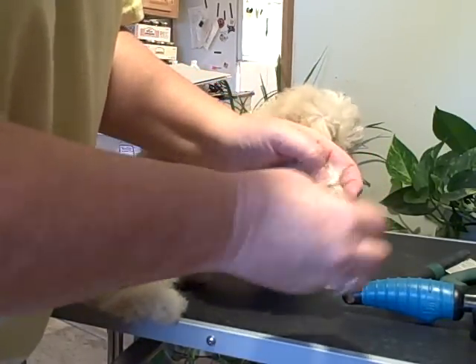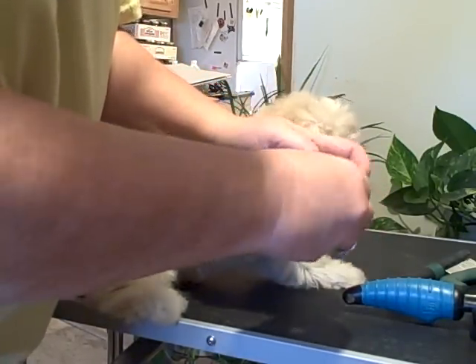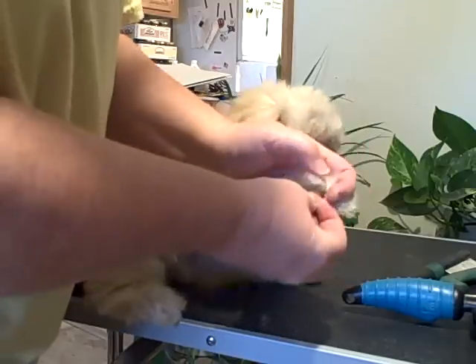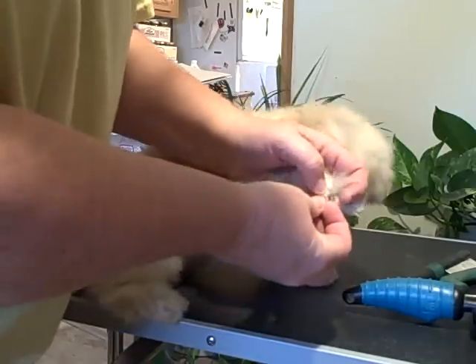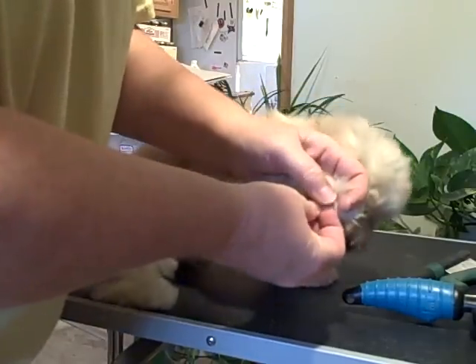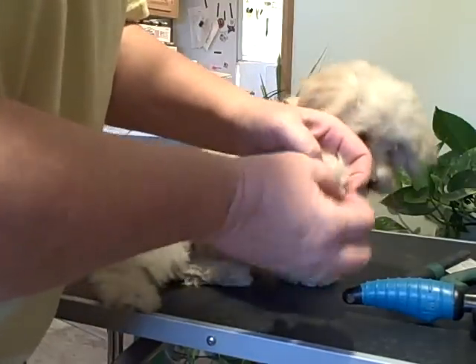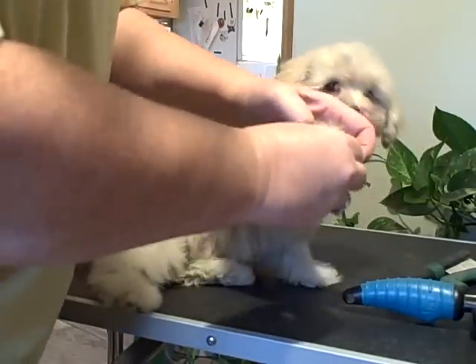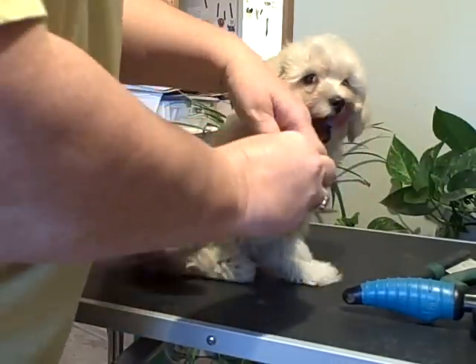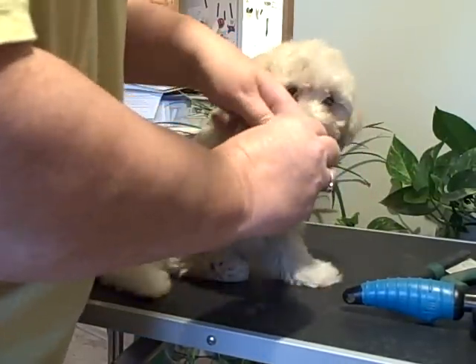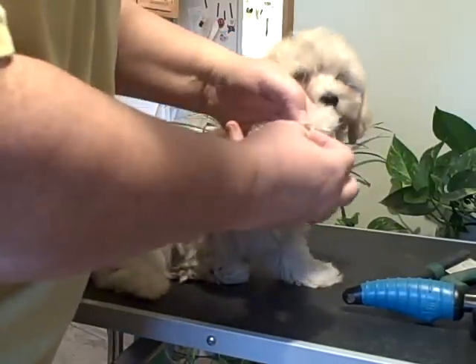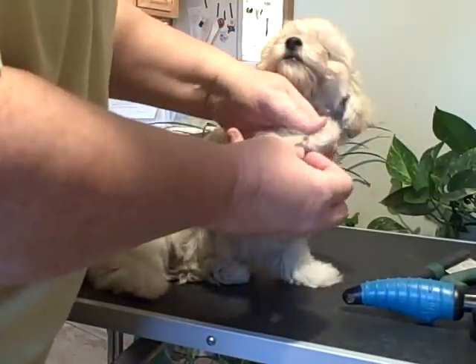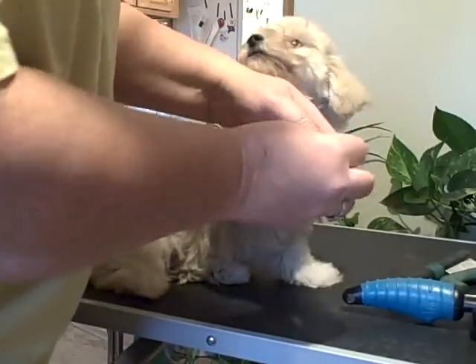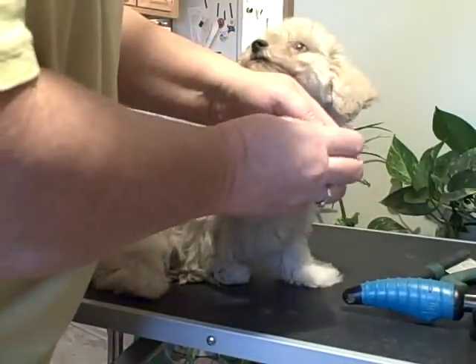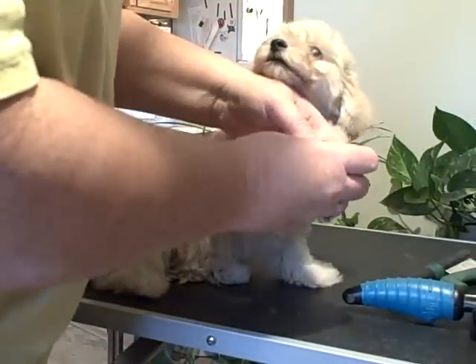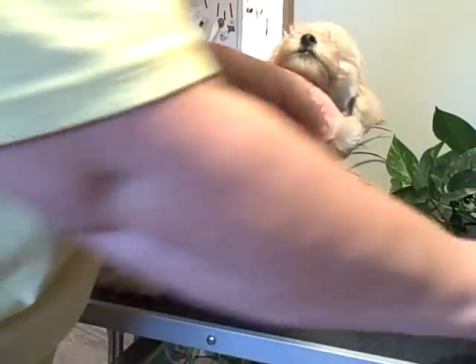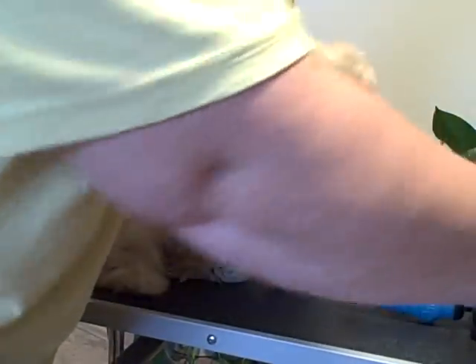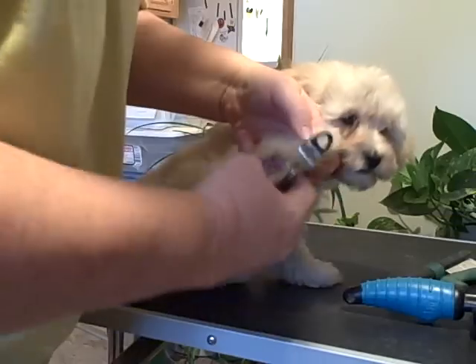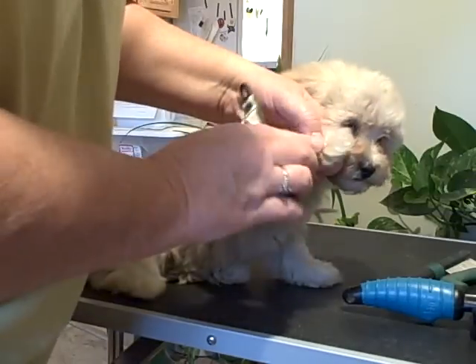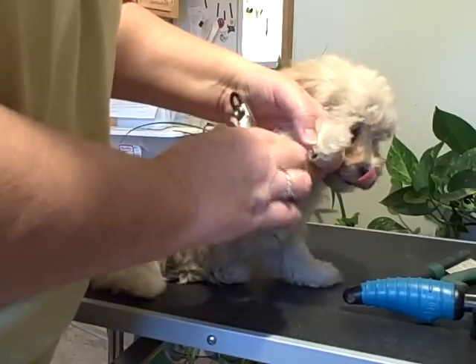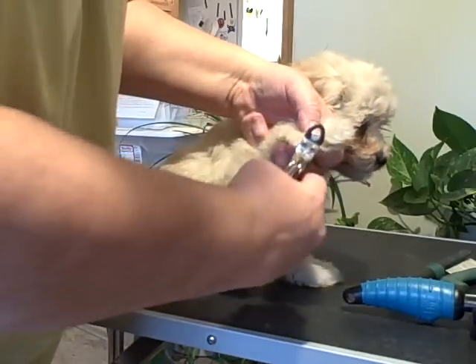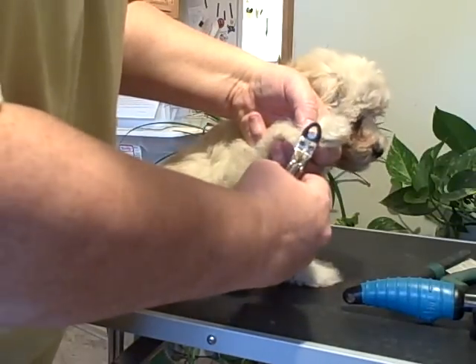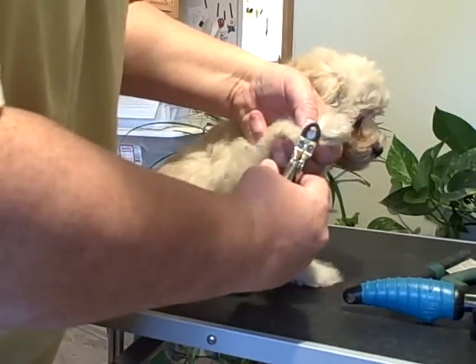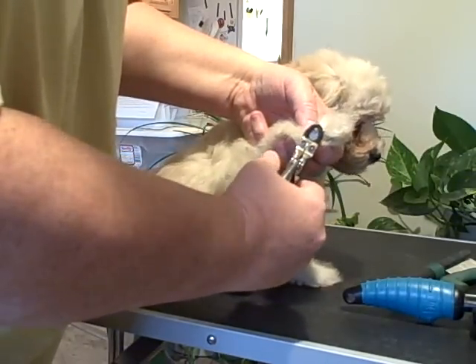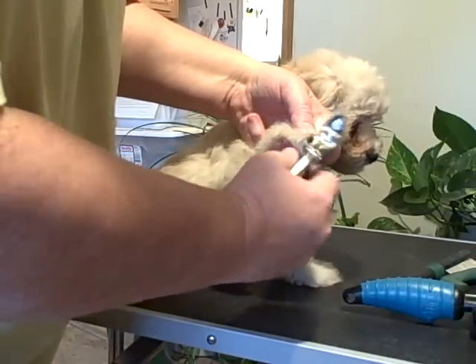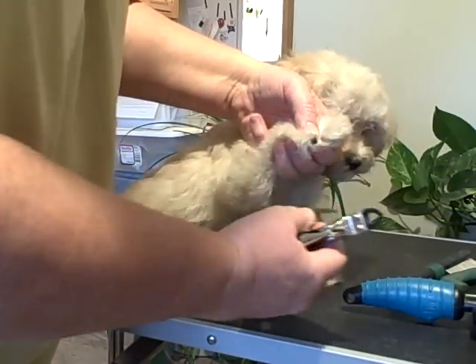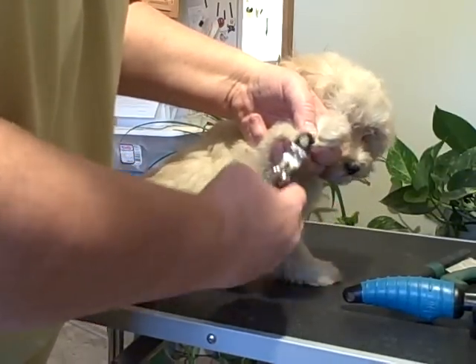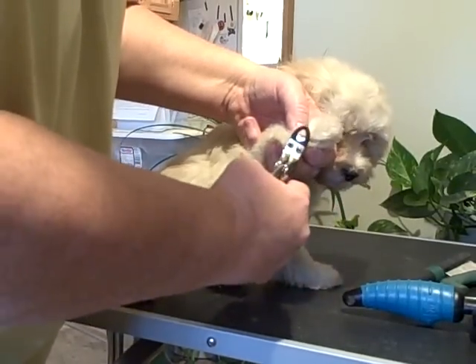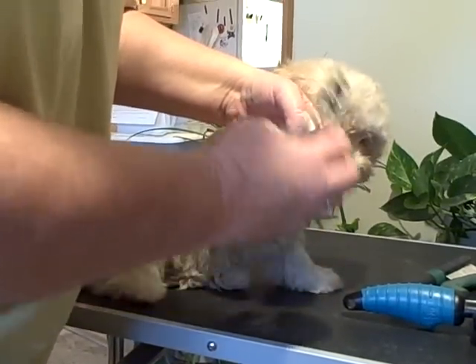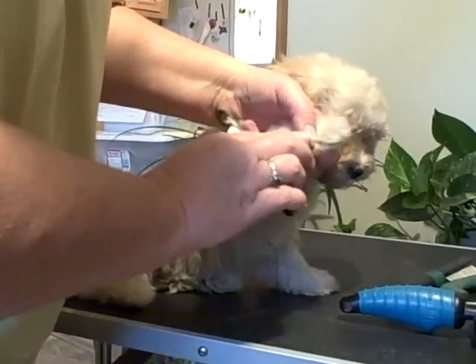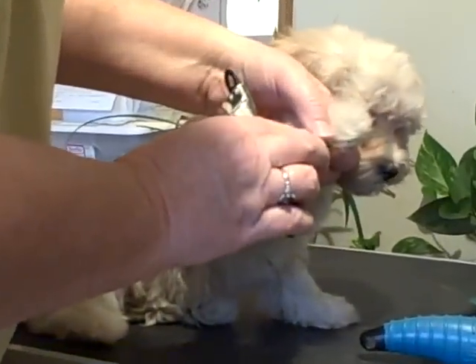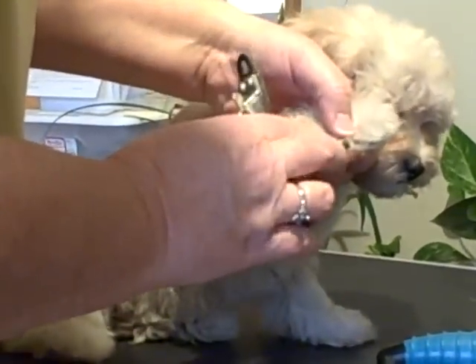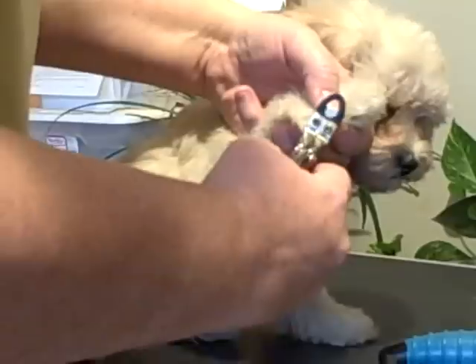If they do bleed, you can just put a dab of flour on it — it kind of helps stop the bleeding. With the guillotine type, you just simply take back a little bit at a time.